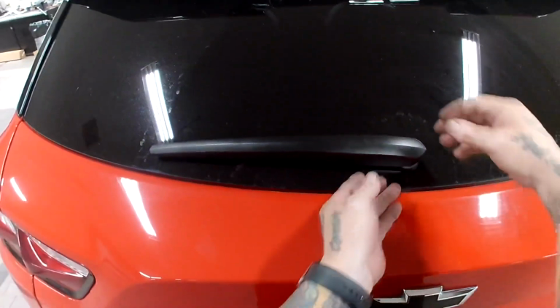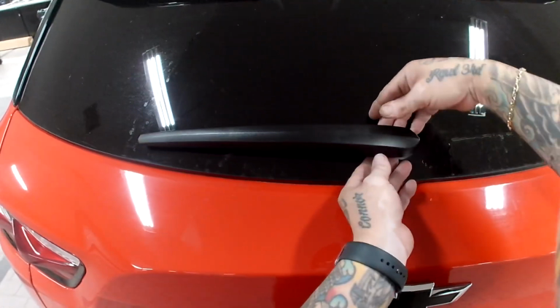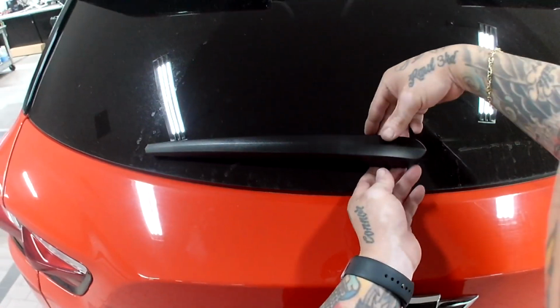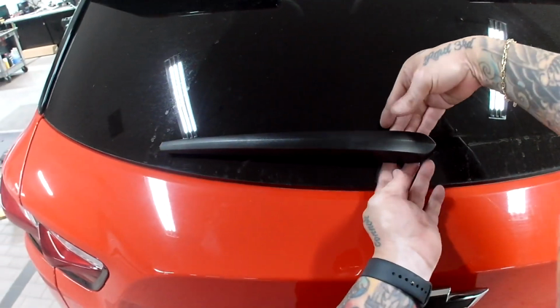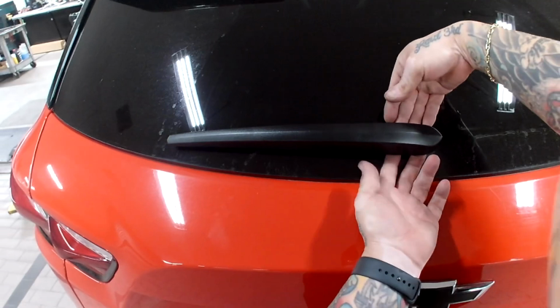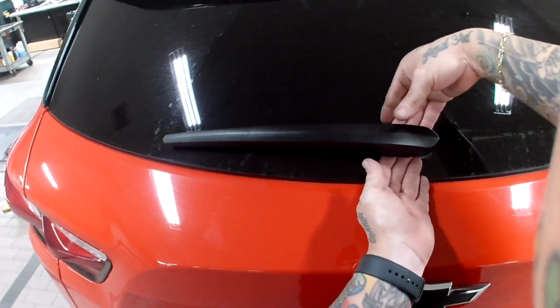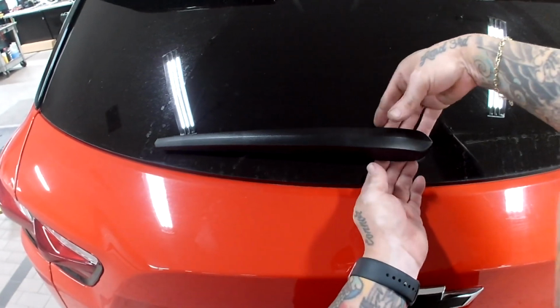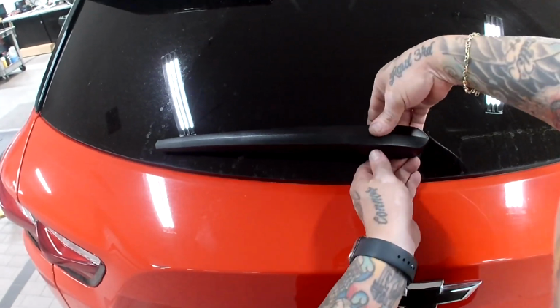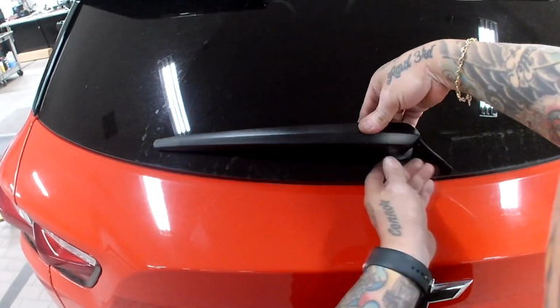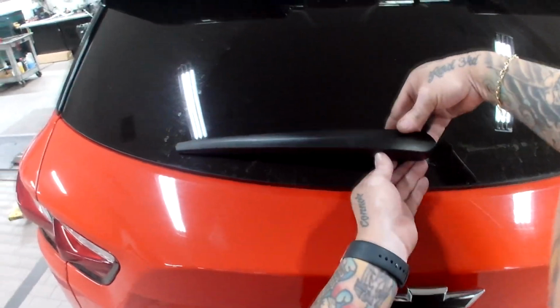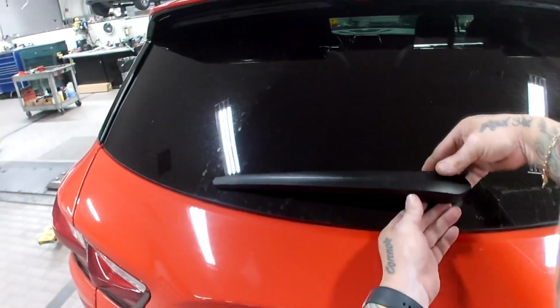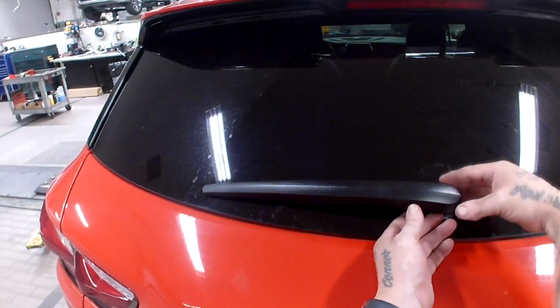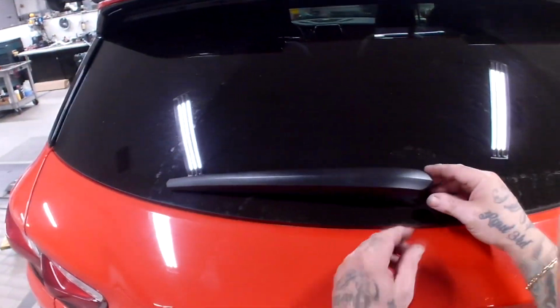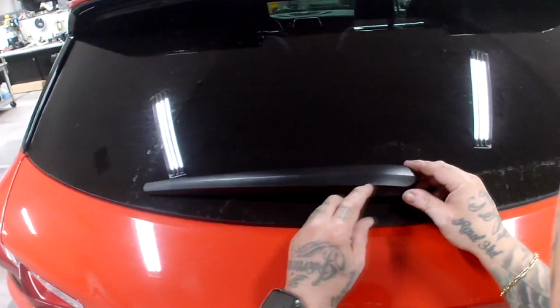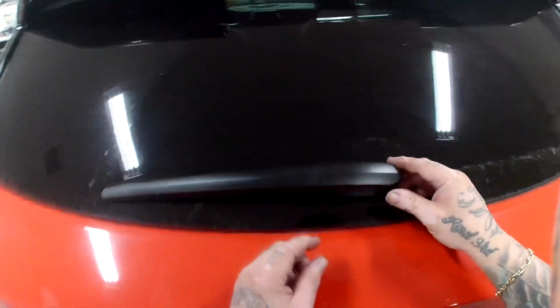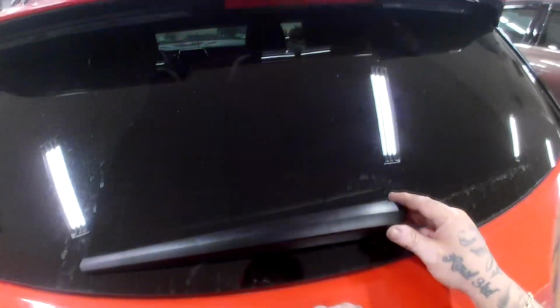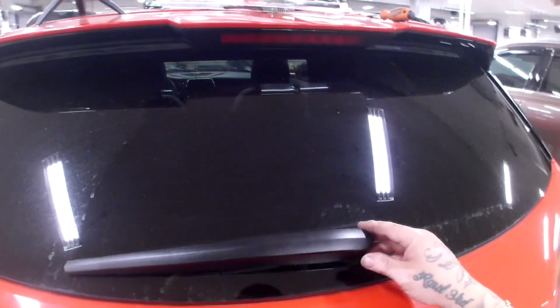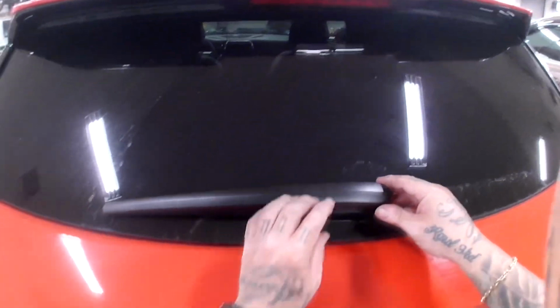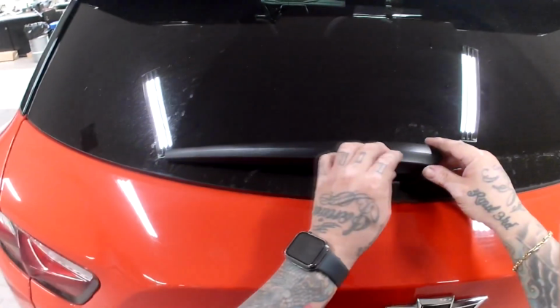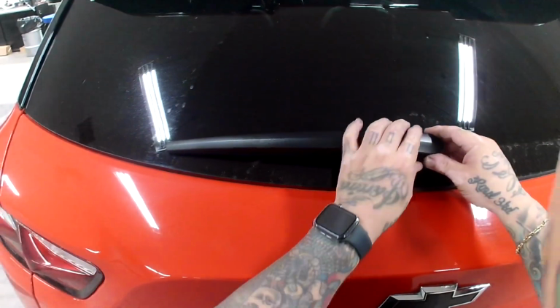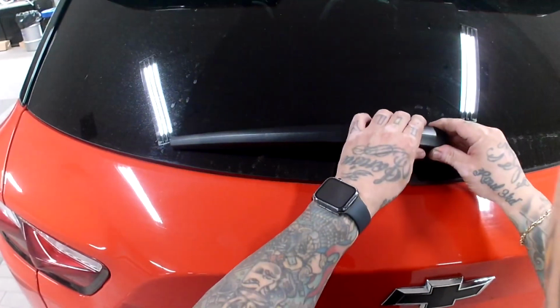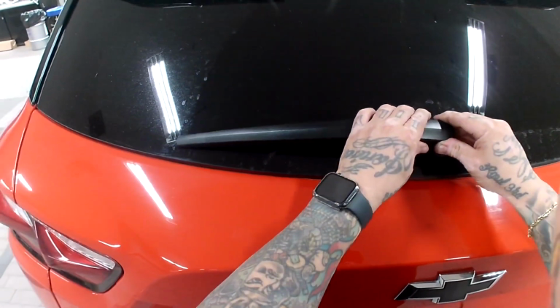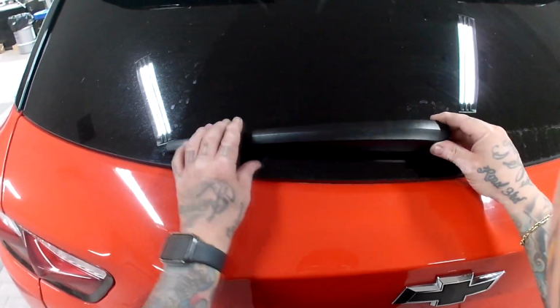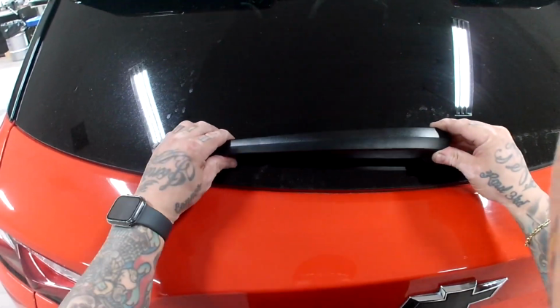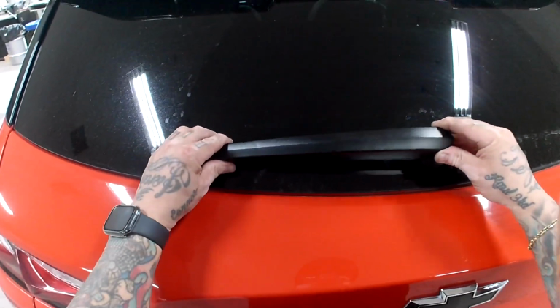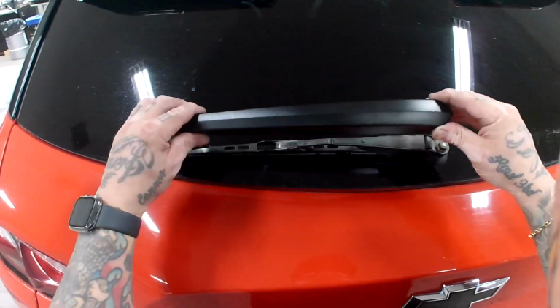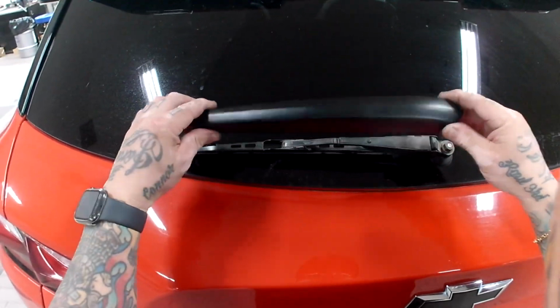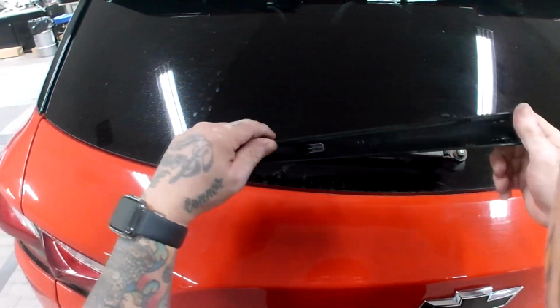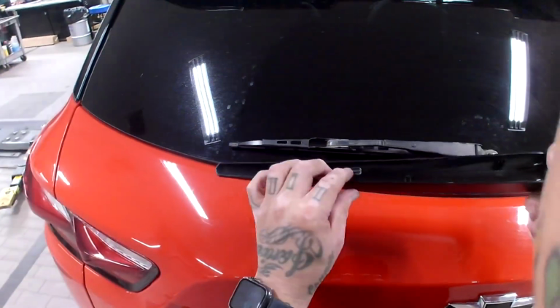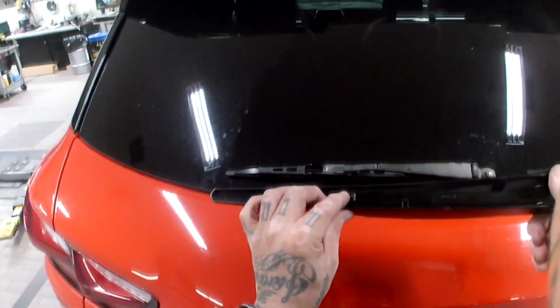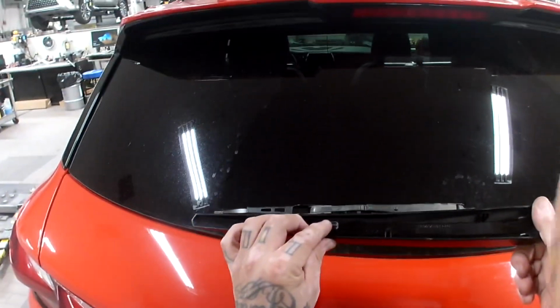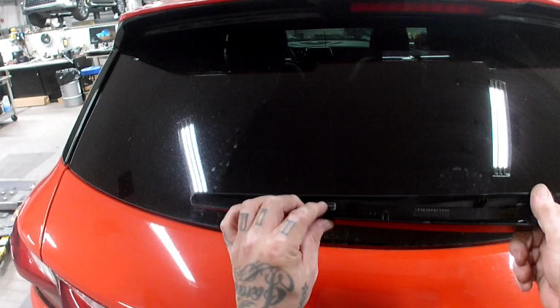The first thing we're going to do is grab both sides of this and pull it out and pull it up. There's going to be that little hook part that I'm telling you. So you're just going to push it forward and pull it out.